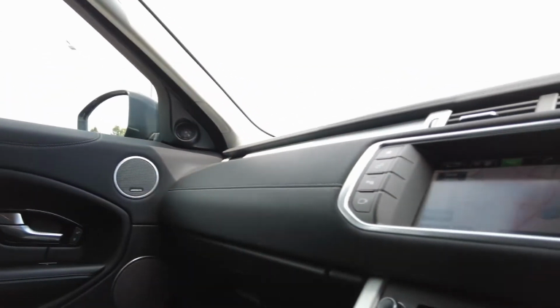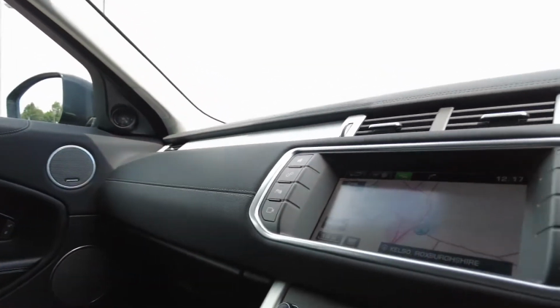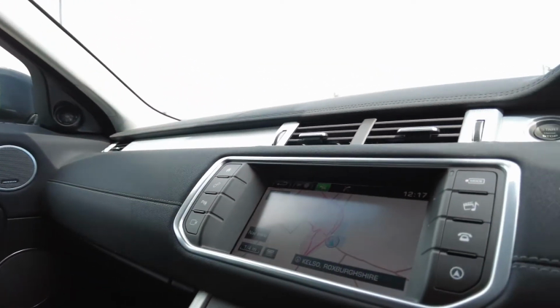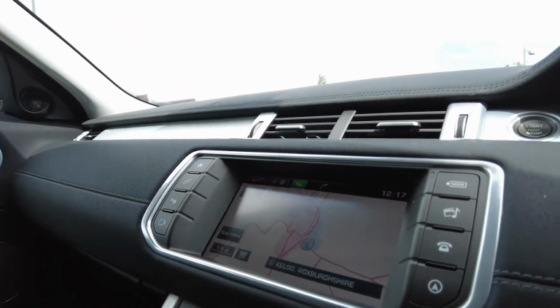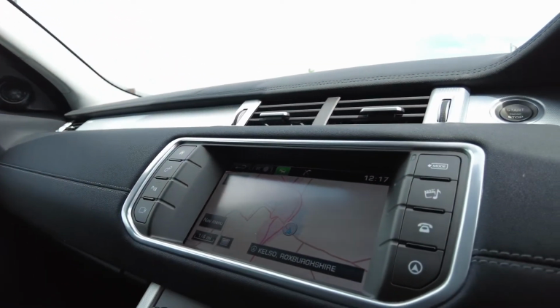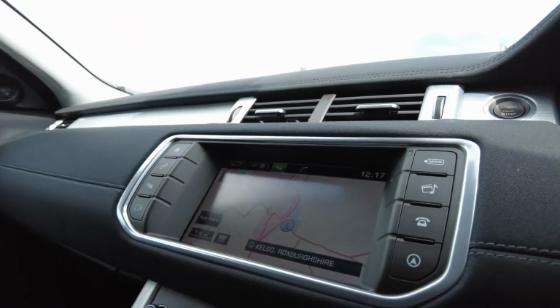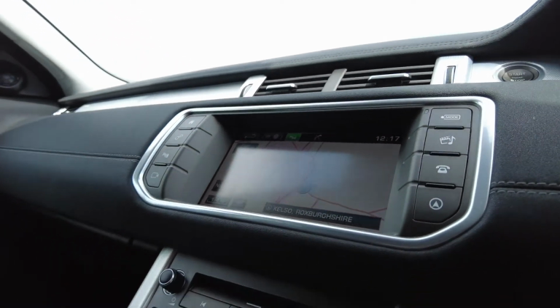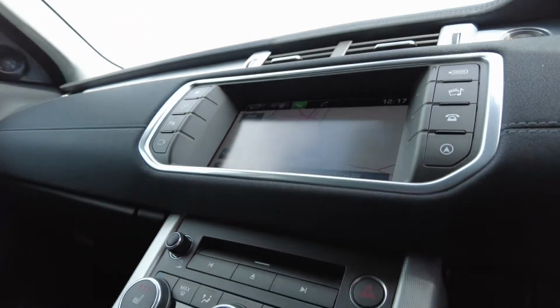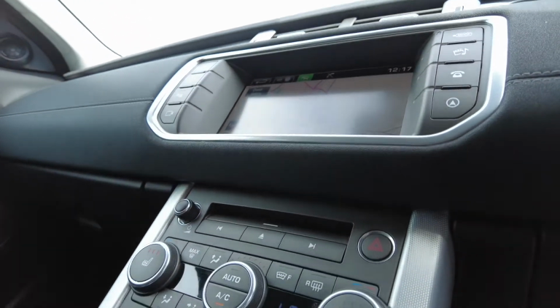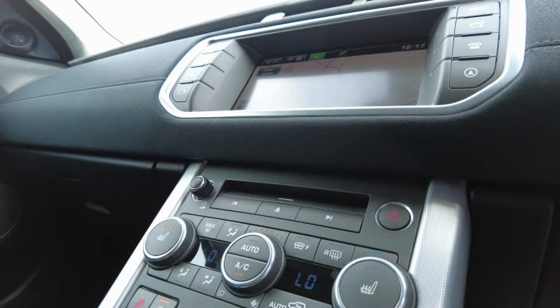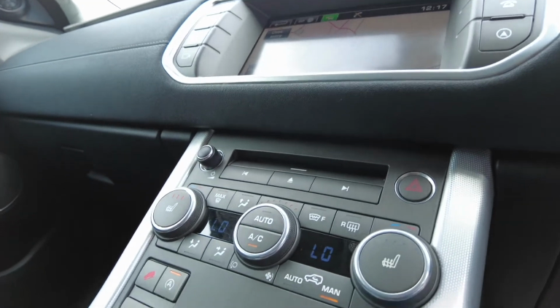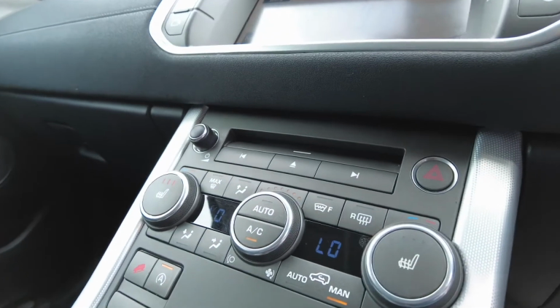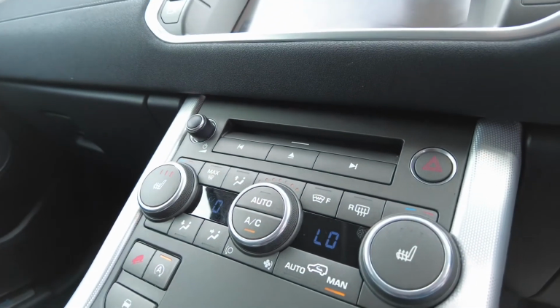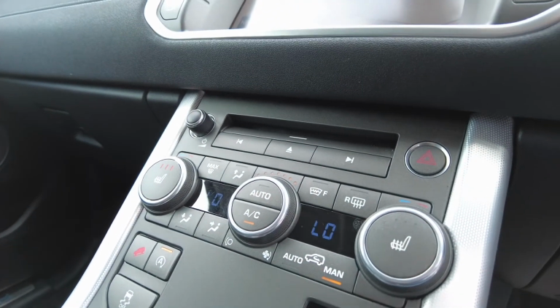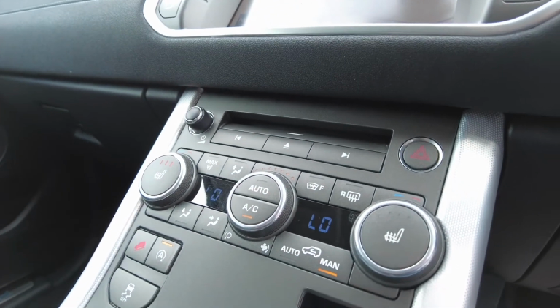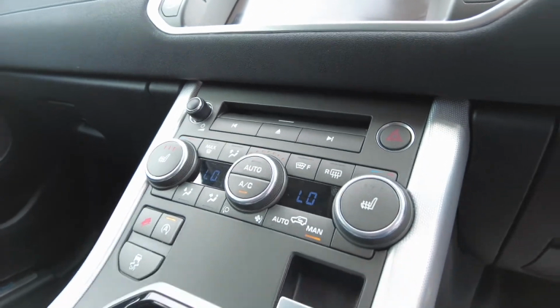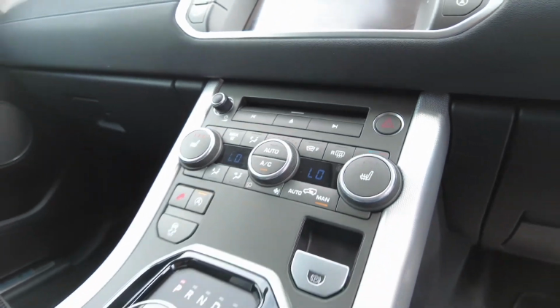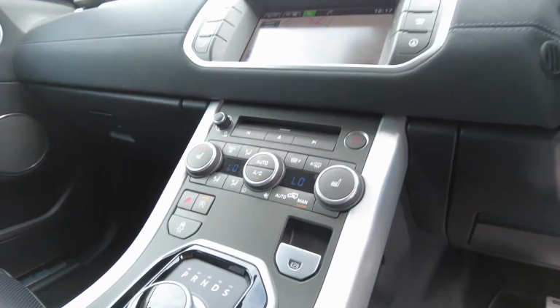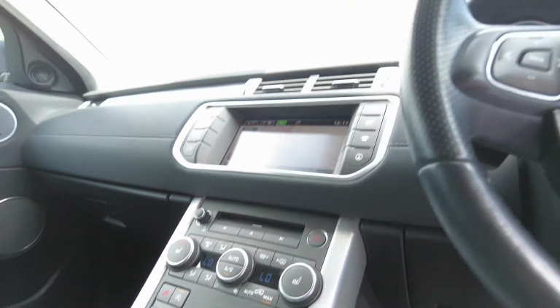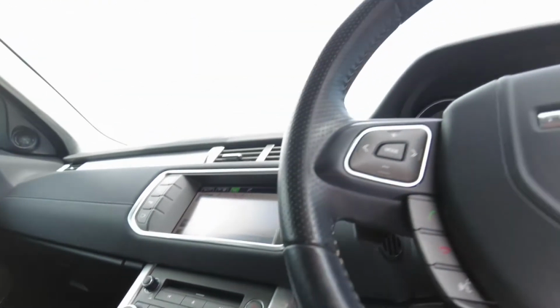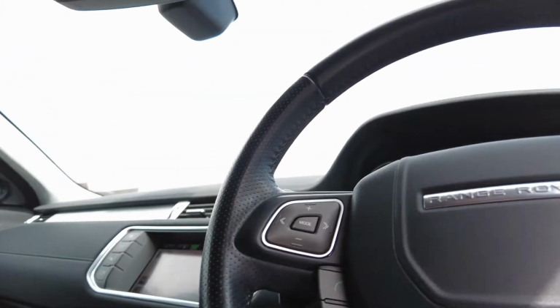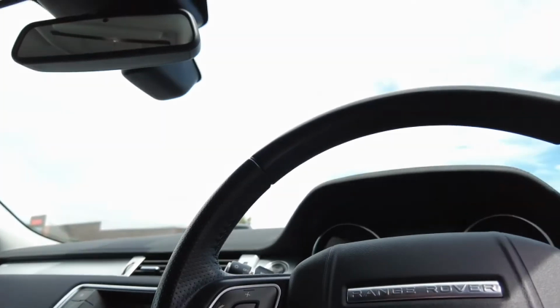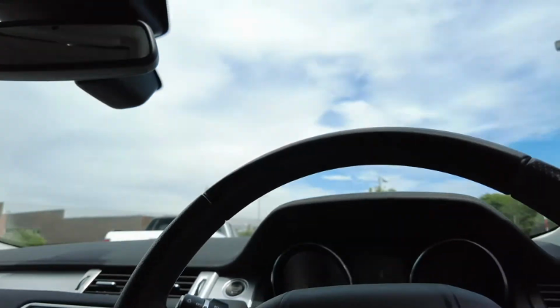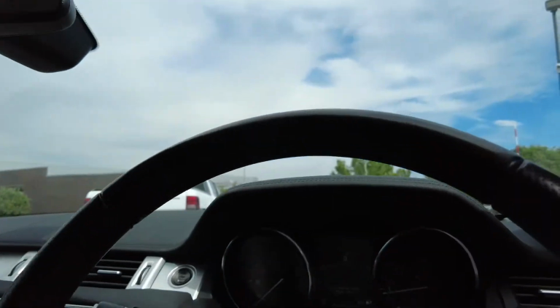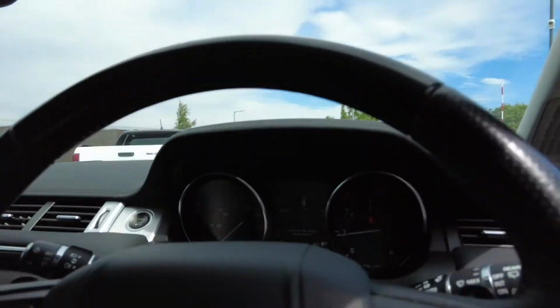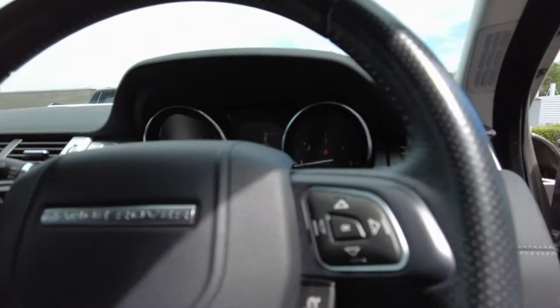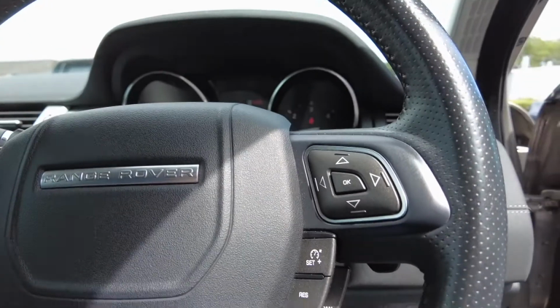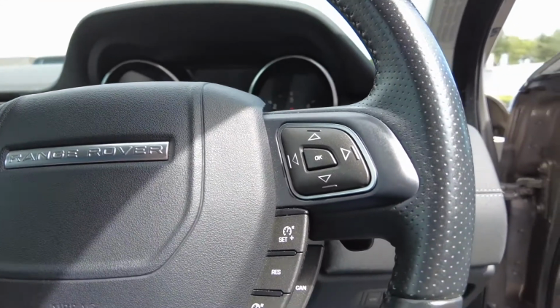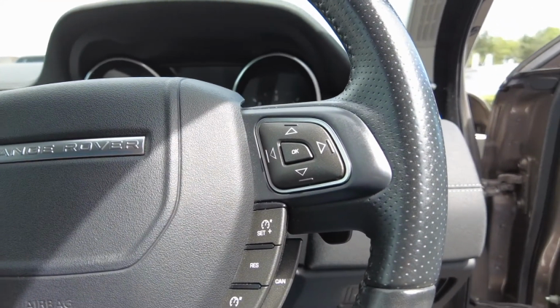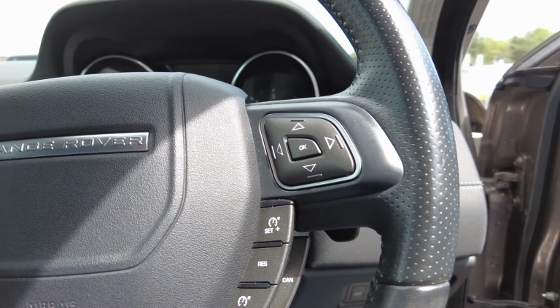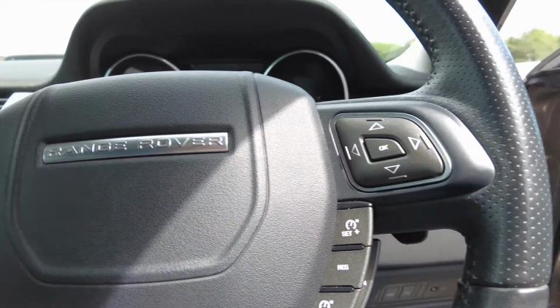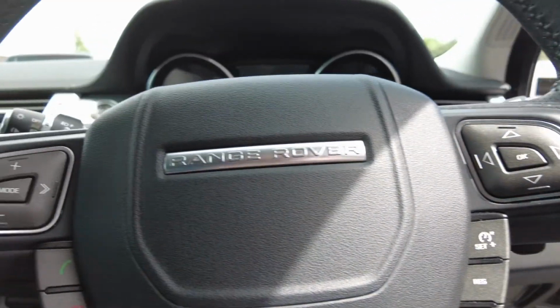On the centre console you've got the satellite navigation system, Bluetooth connectivity, heated front seats, heated windscreen with your hill descent control and off-road drive modes, with Bluetooth controls on the steering wheel and cruise control on the right hand side.